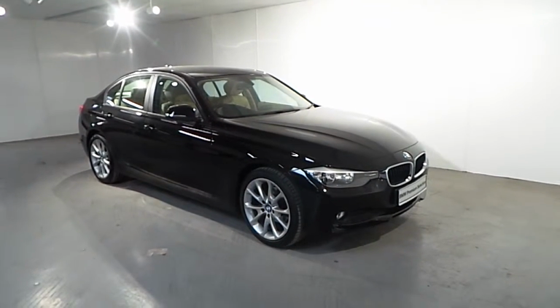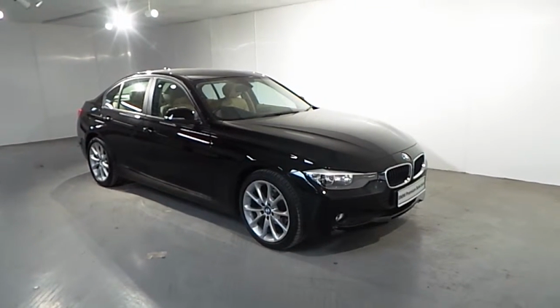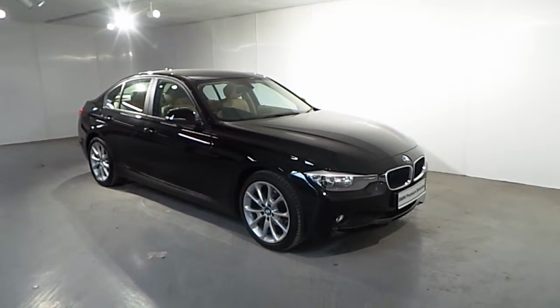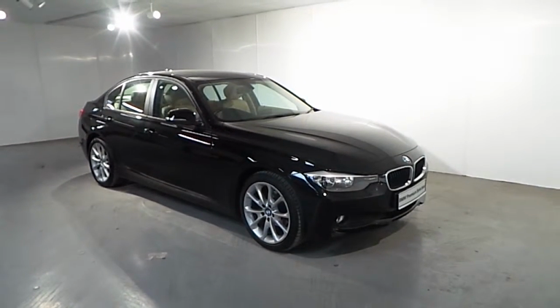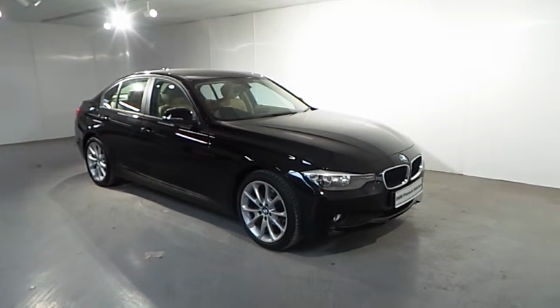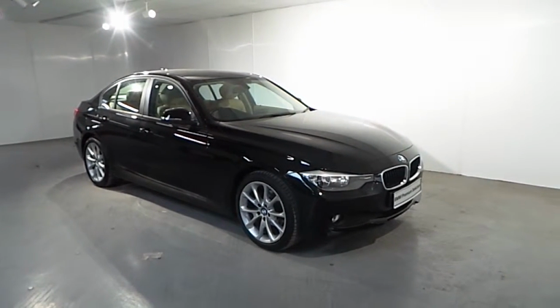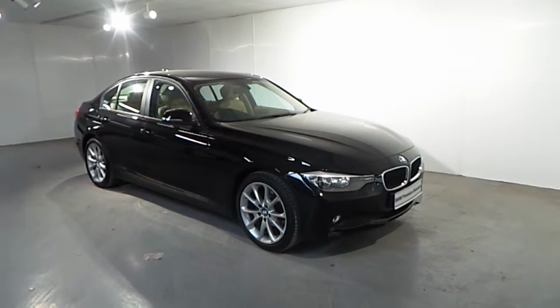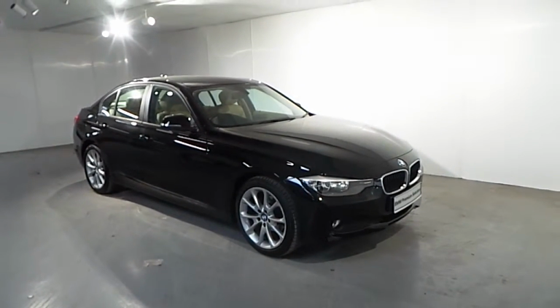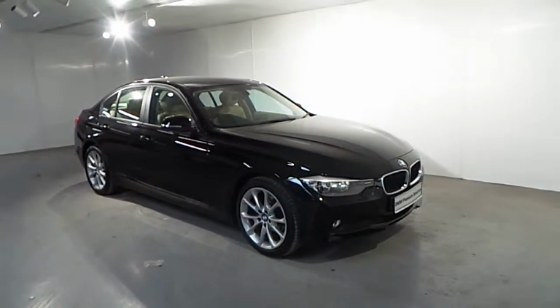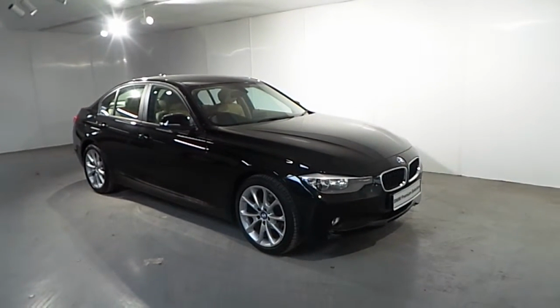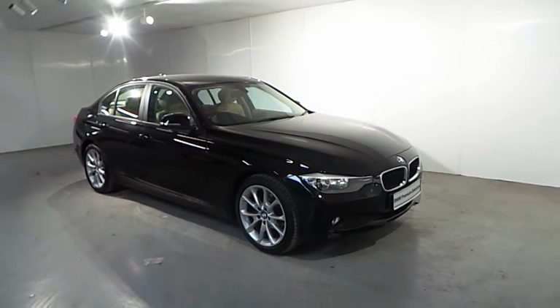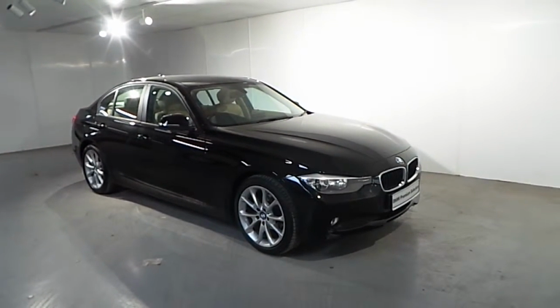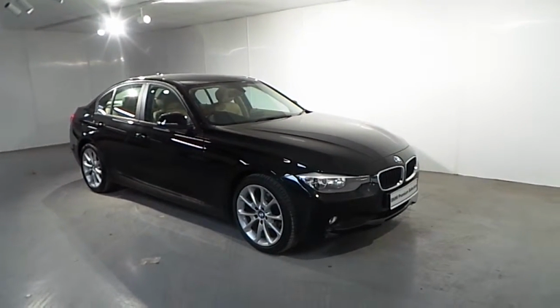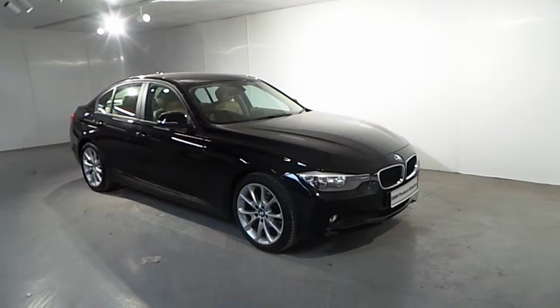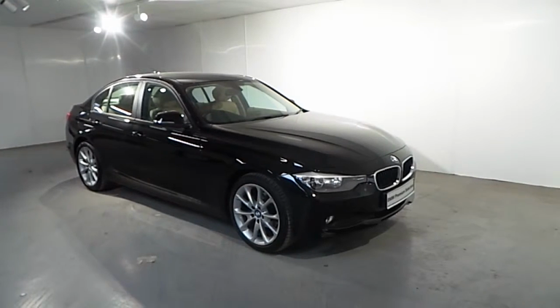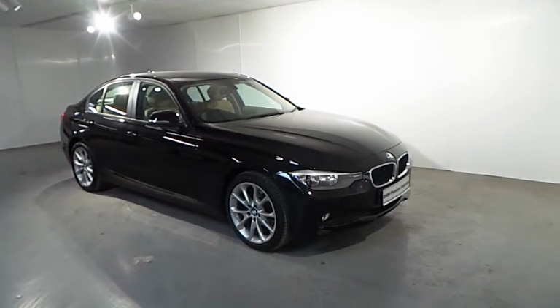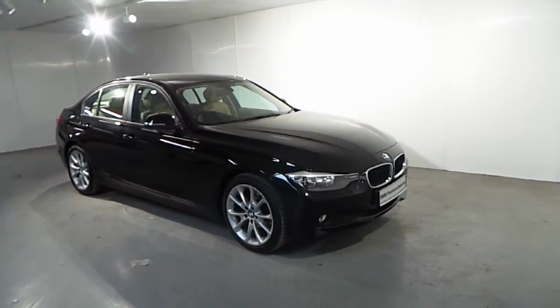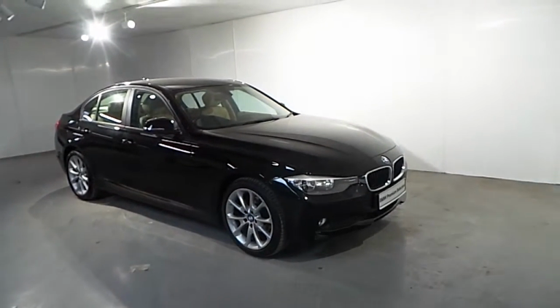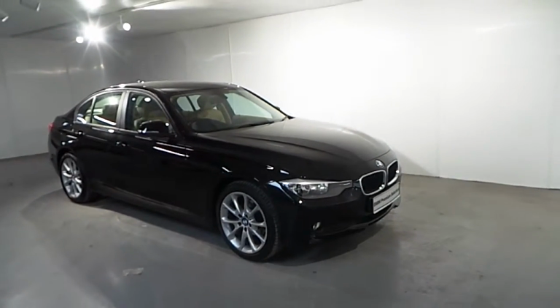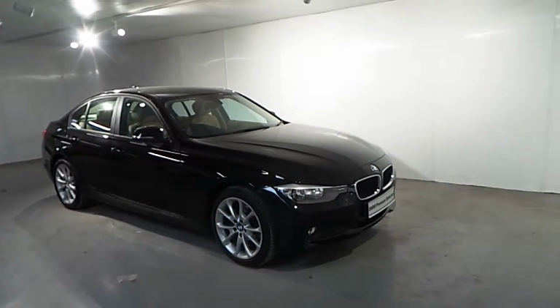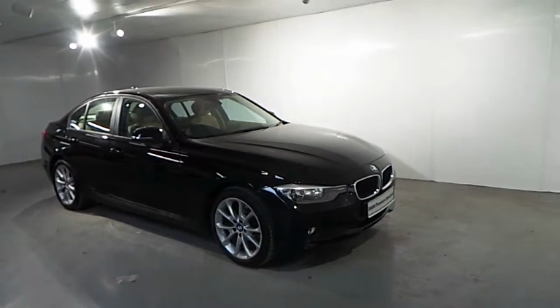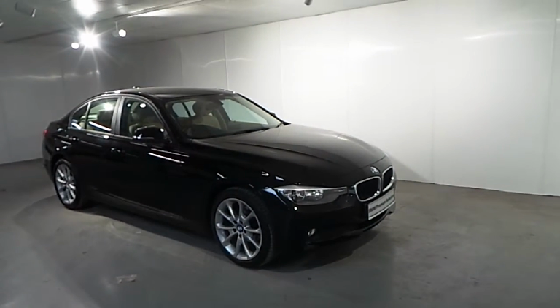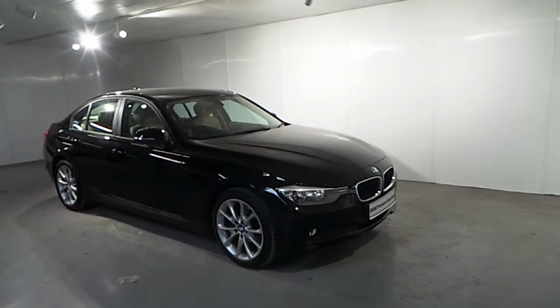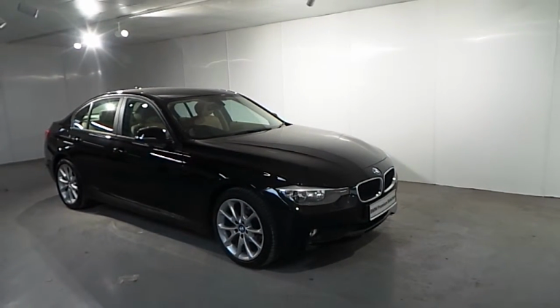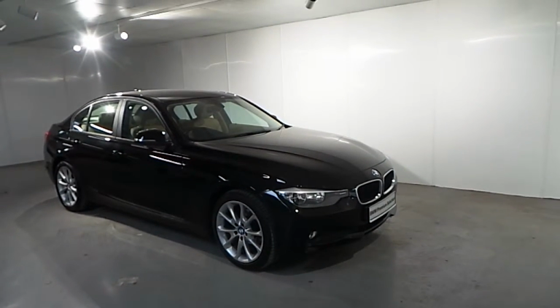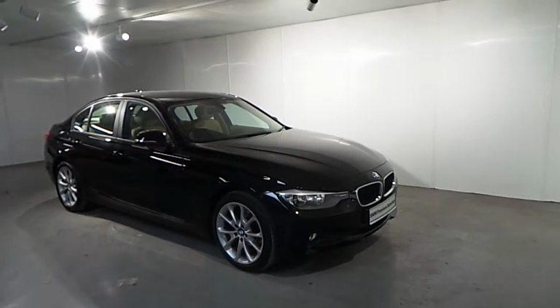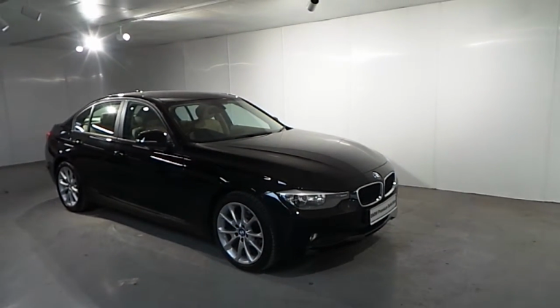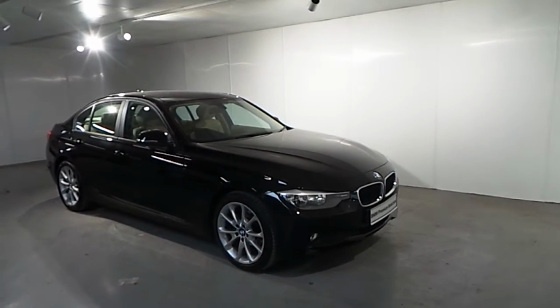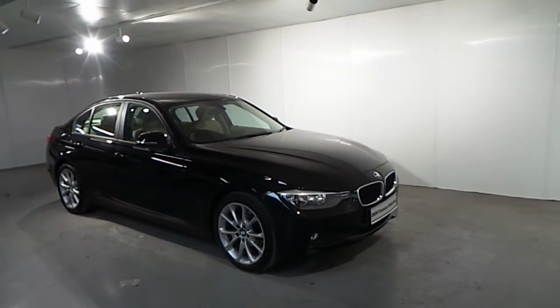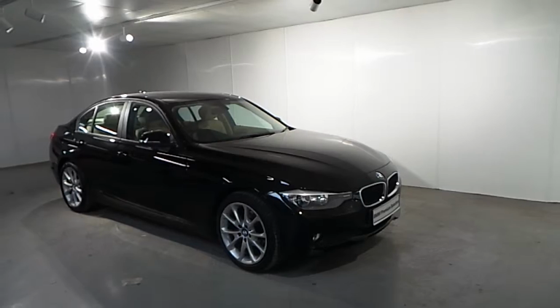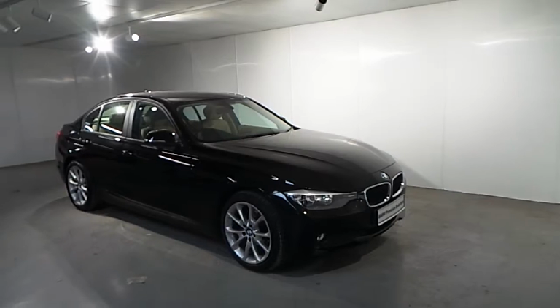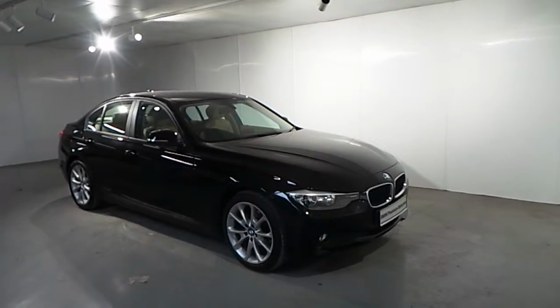Hello and welcome to Frank Keen BMW in Blackrock. As part of our premium selection, we have this BMW 3 Series 2013 316d SE automatic.